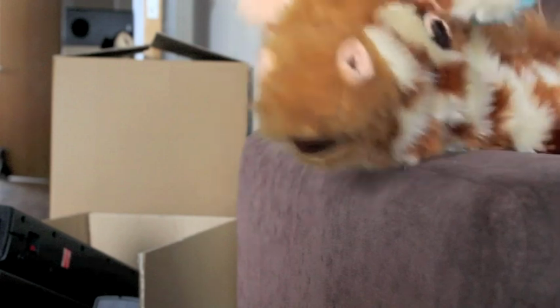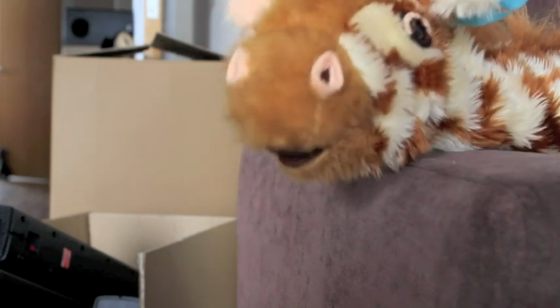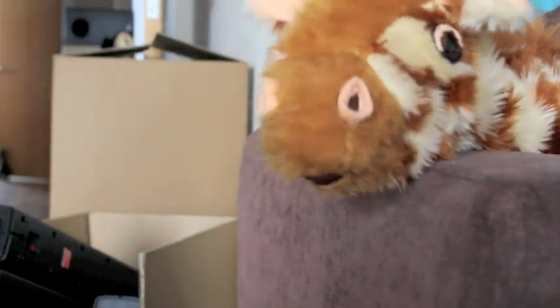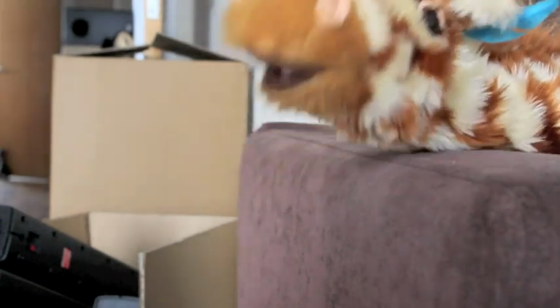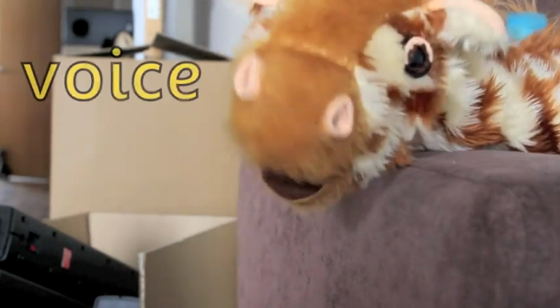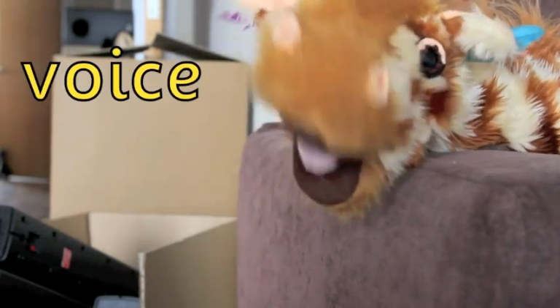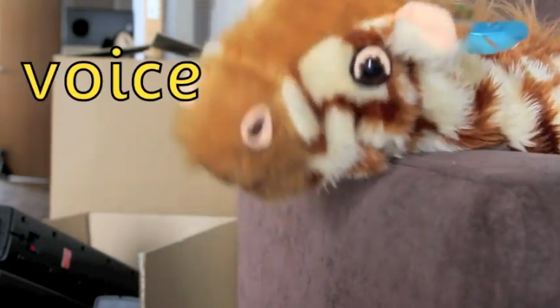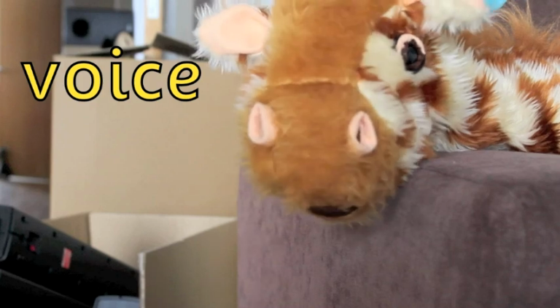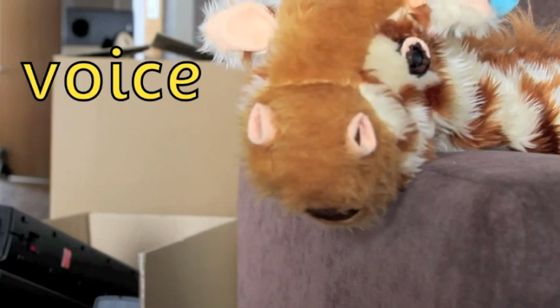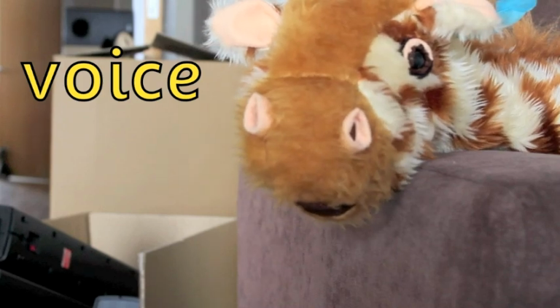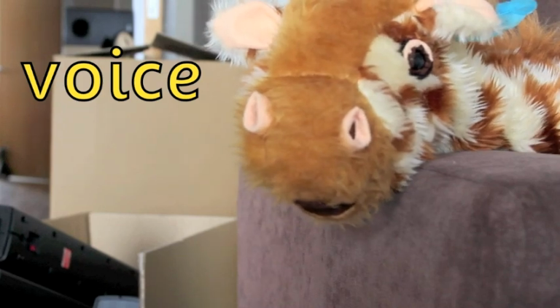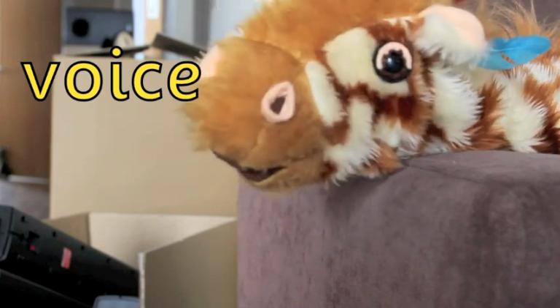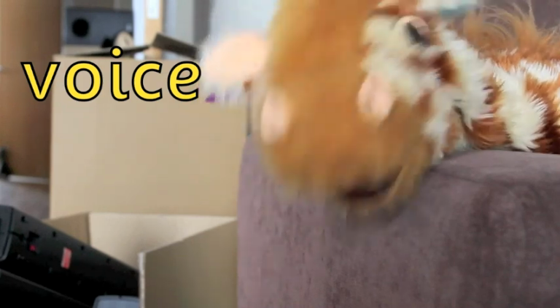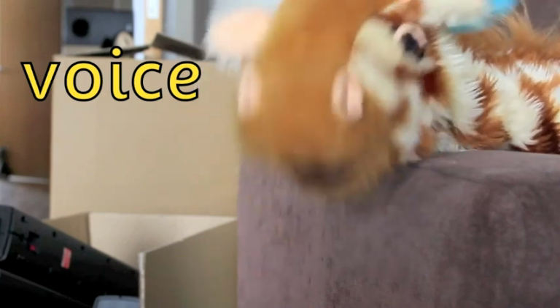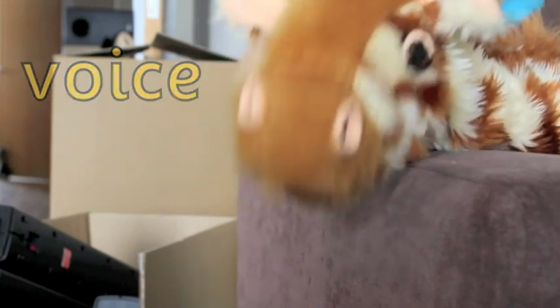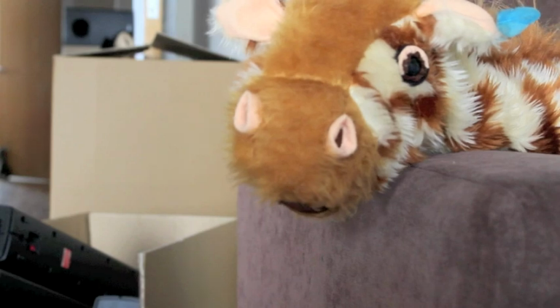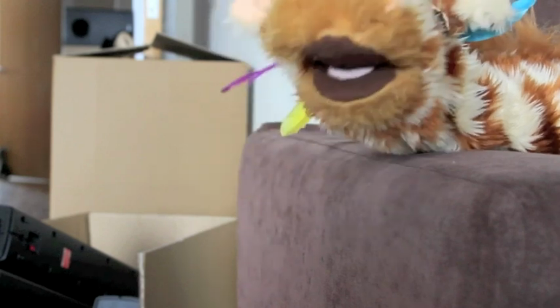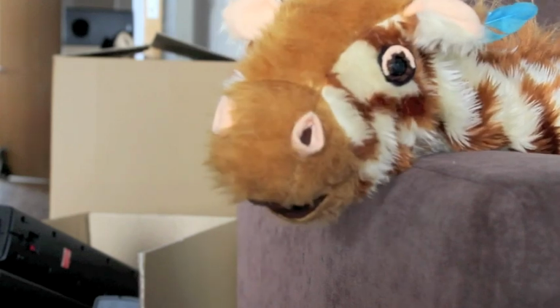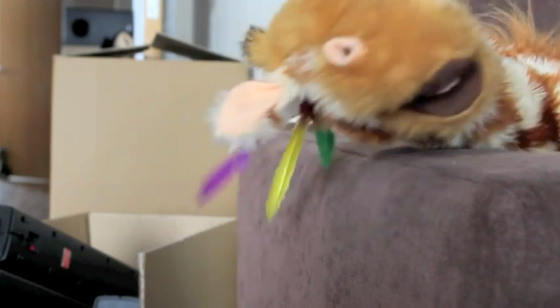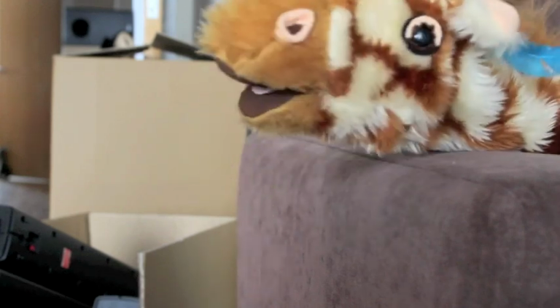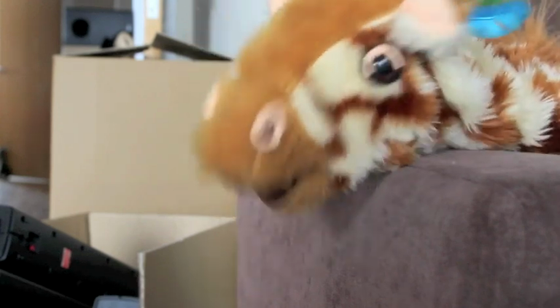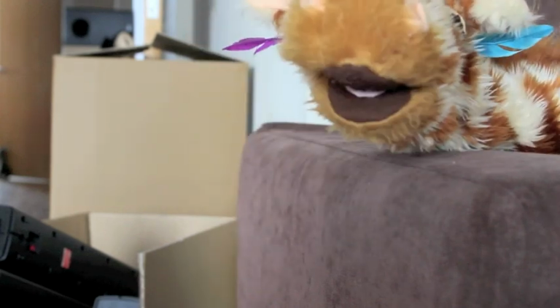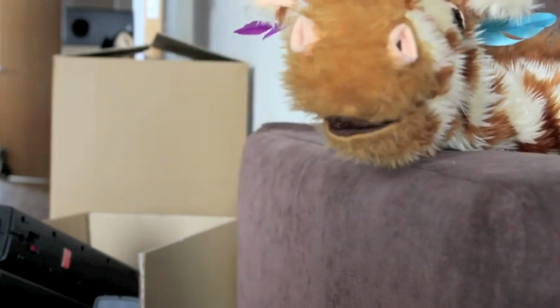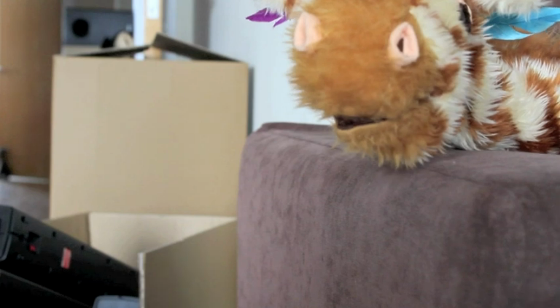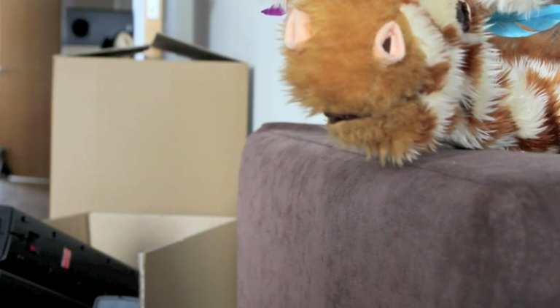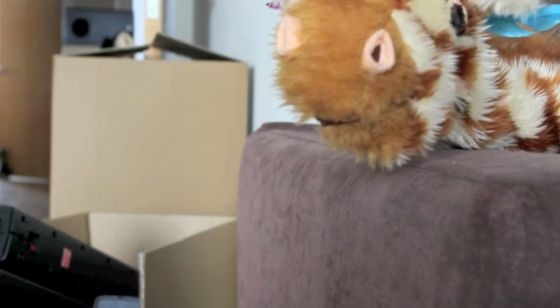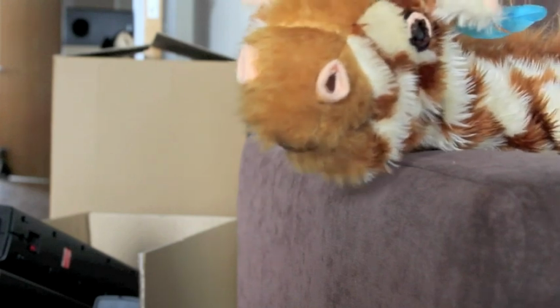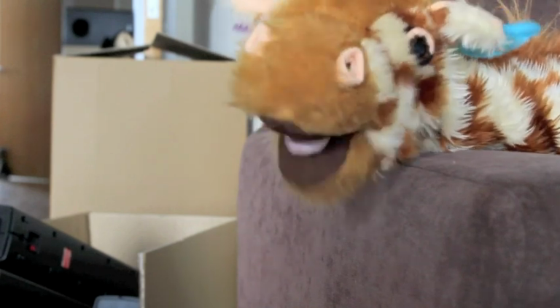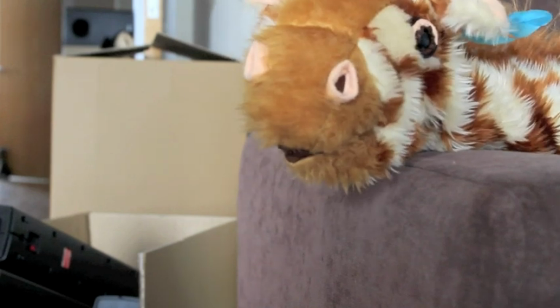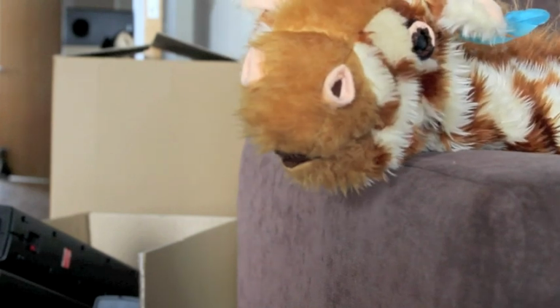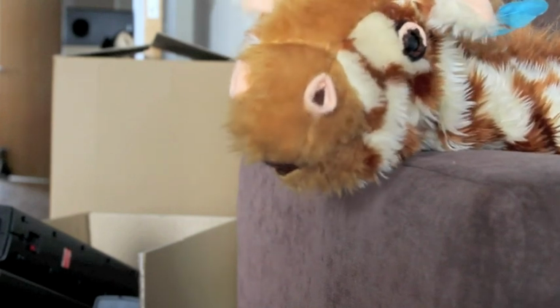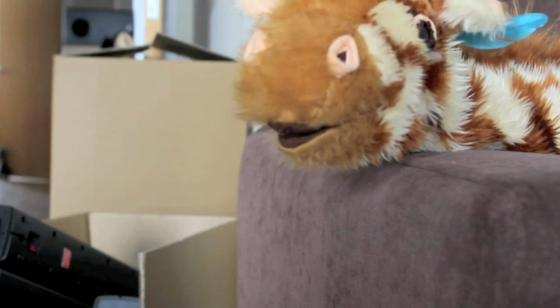Now, Geraldine, use your voice — which has the oi sound in — to make the oi sound one more time. Off you go. Oi. Well done, Geraldine.